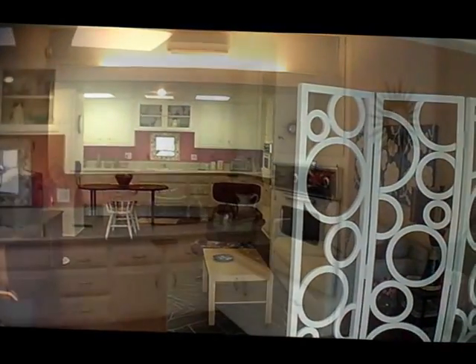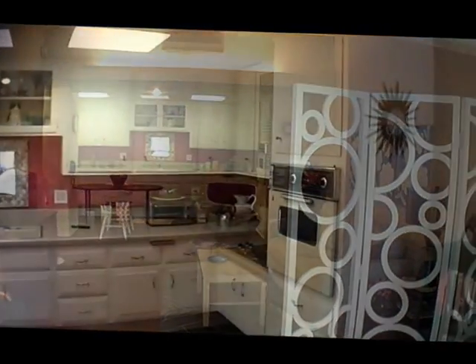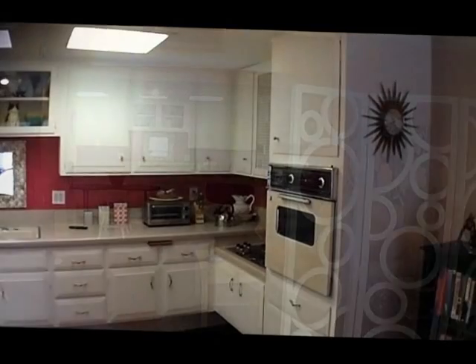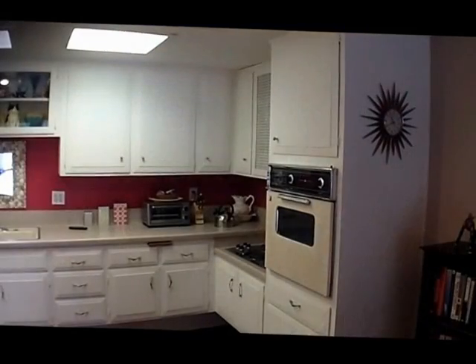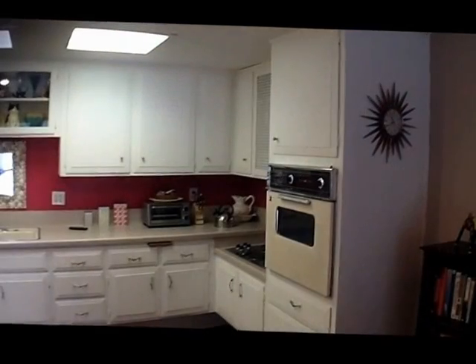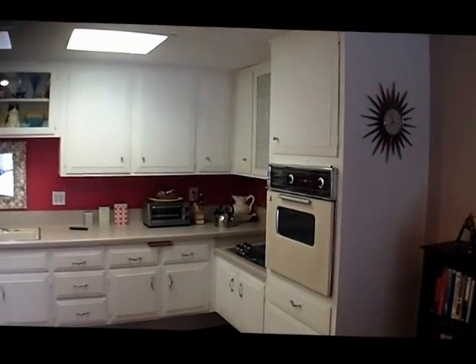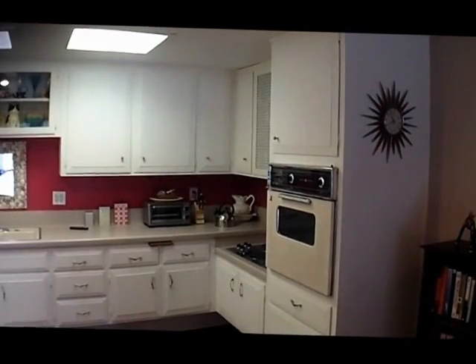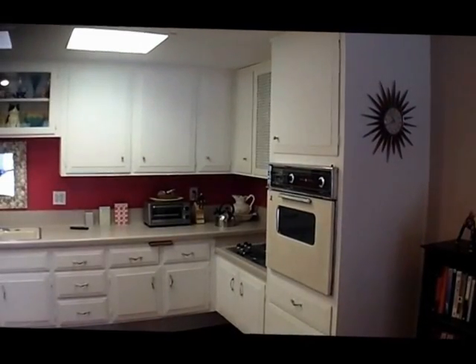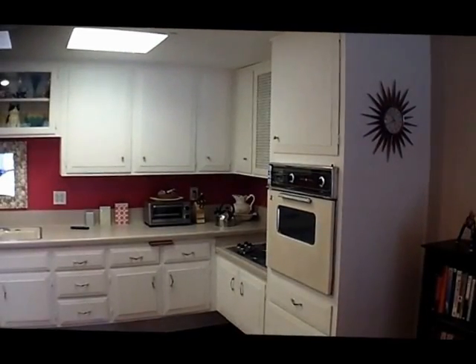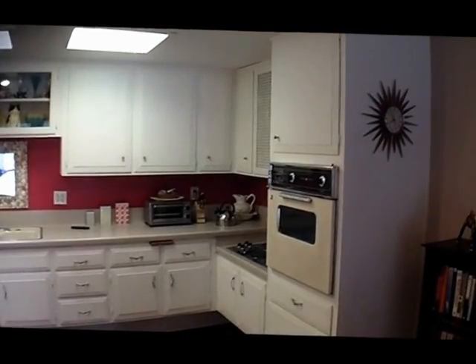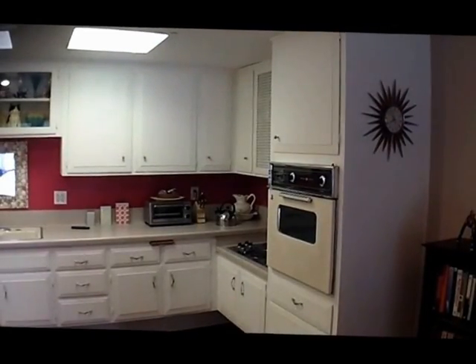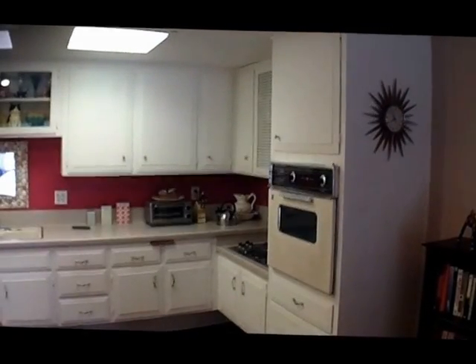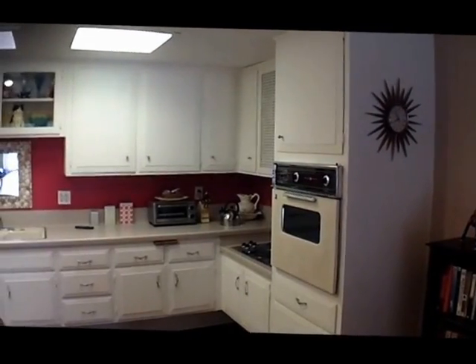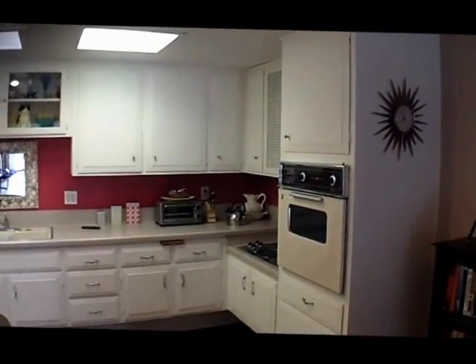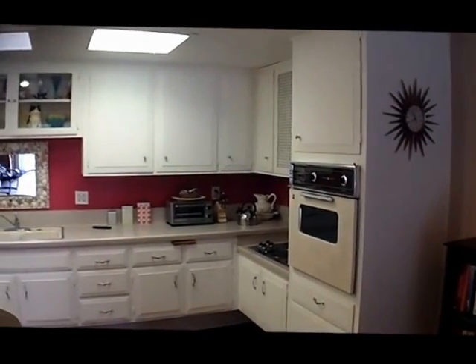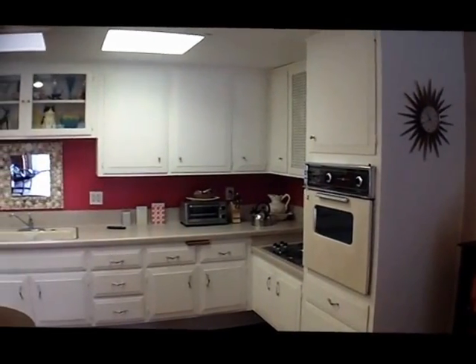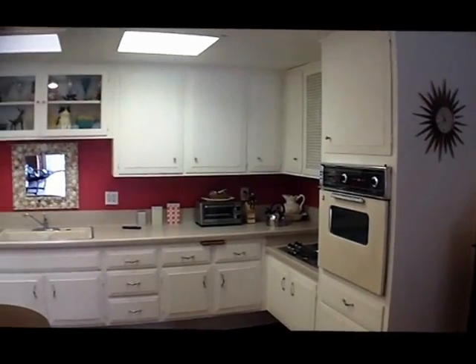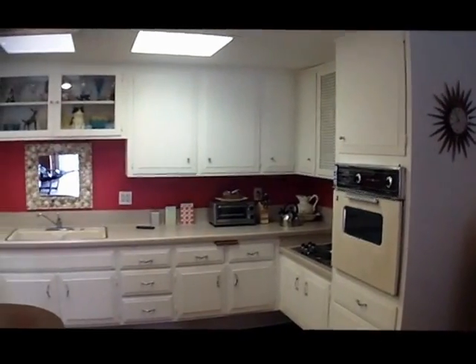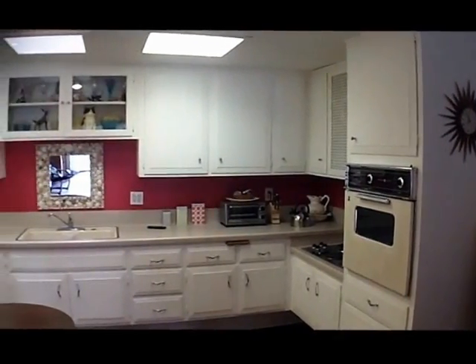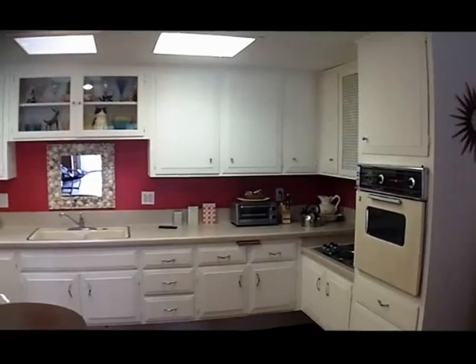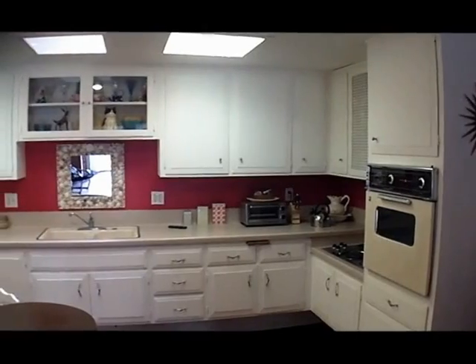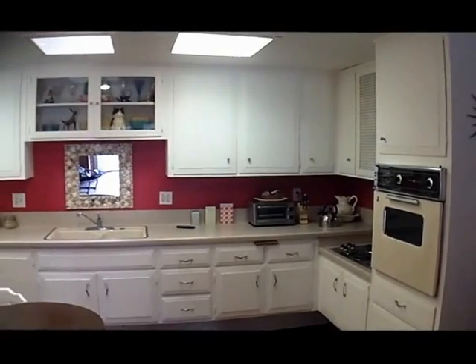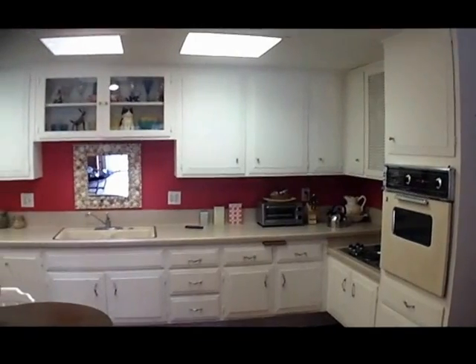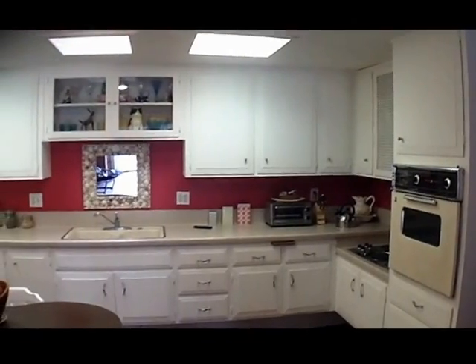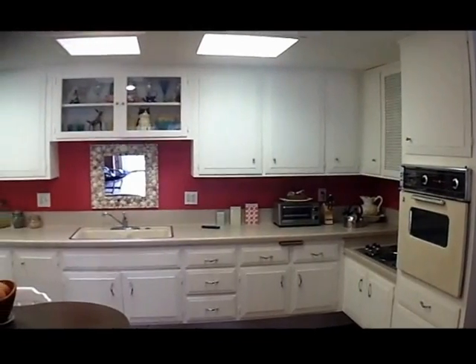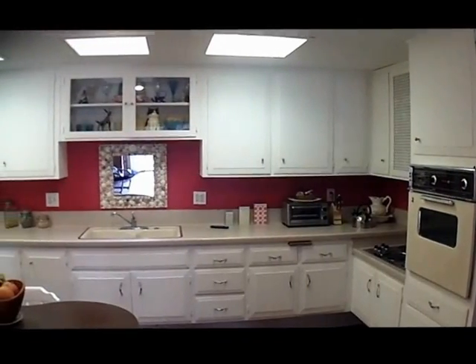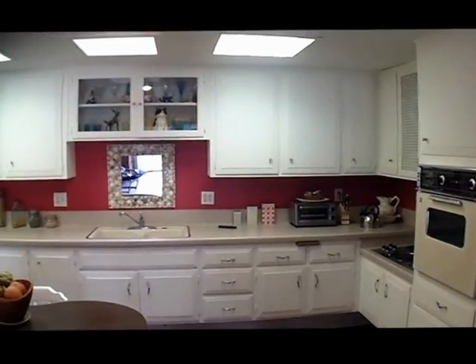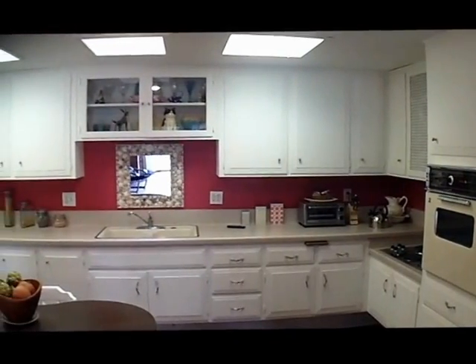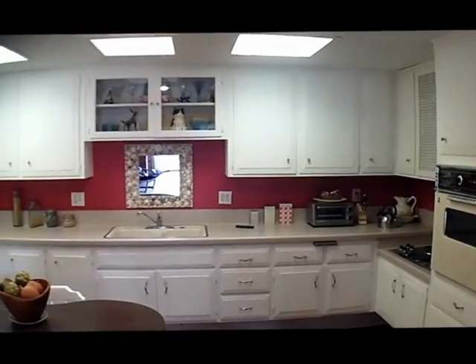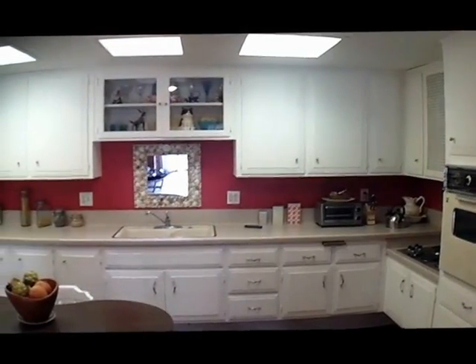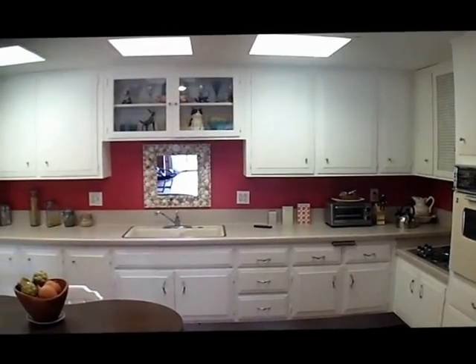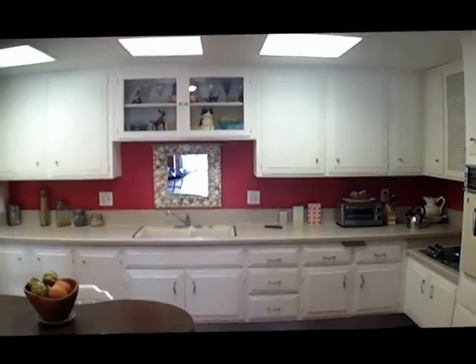The kitchen has standard Leisure World appliances, a newer upgraded countertop, standard sink and faucet. A skylight's been added into the kitchen and the cabinets have been painted white.